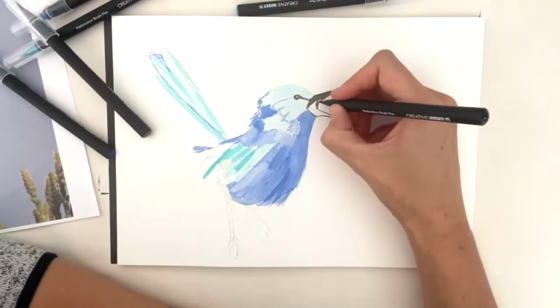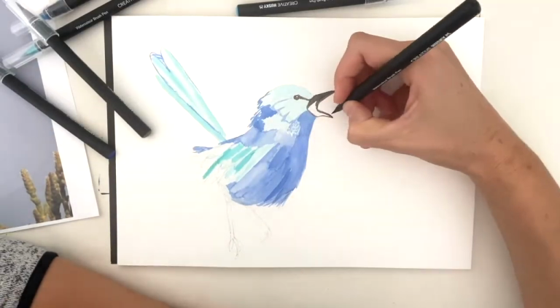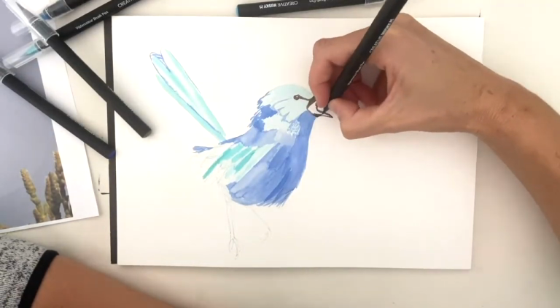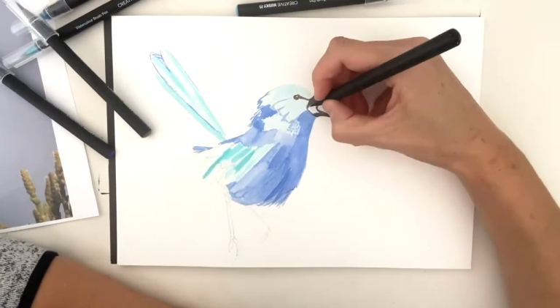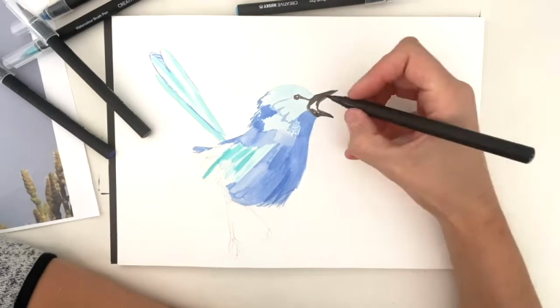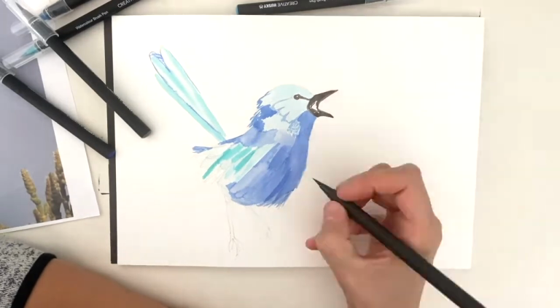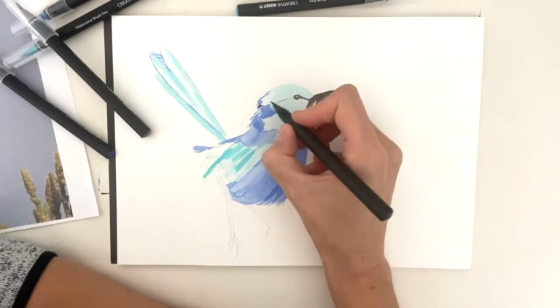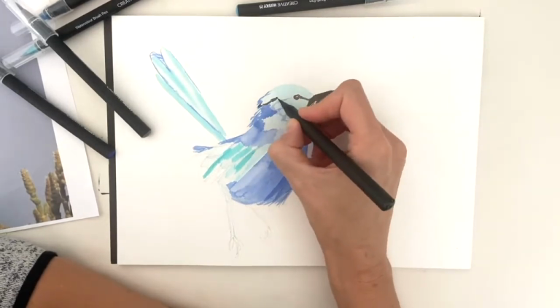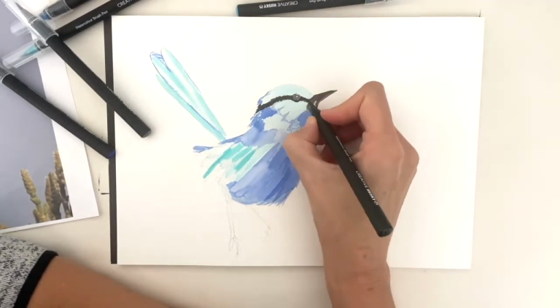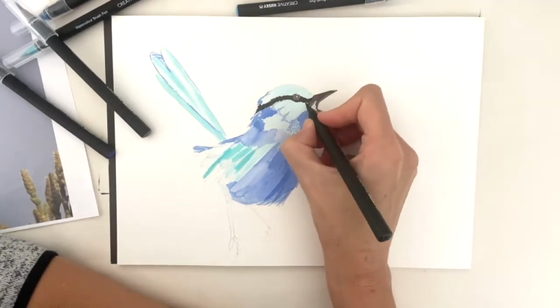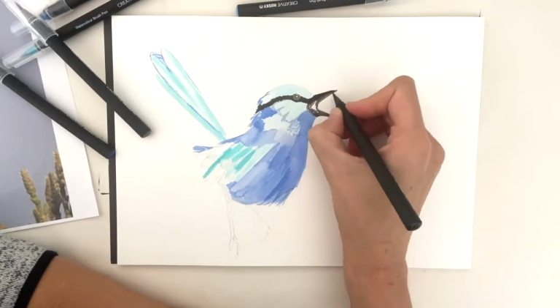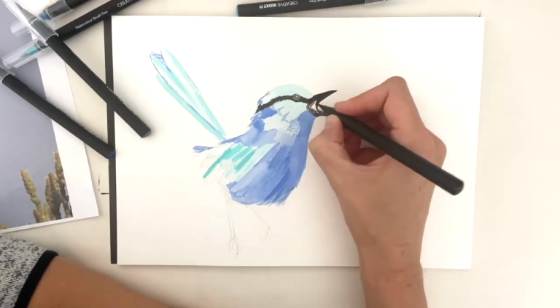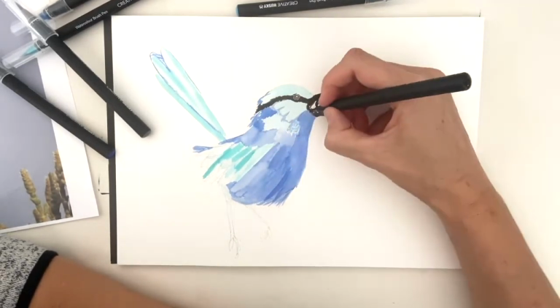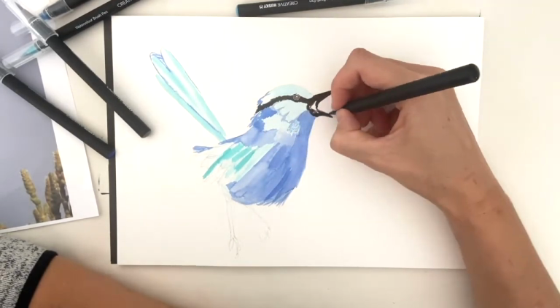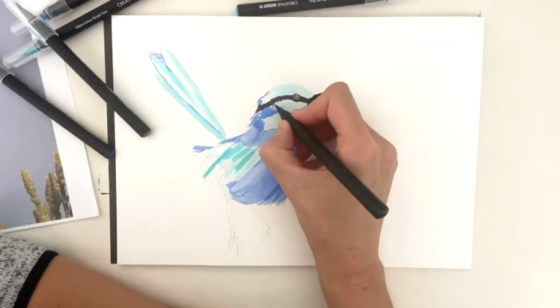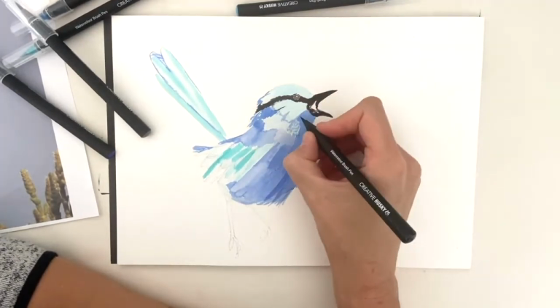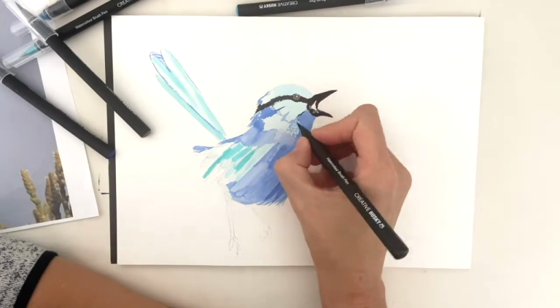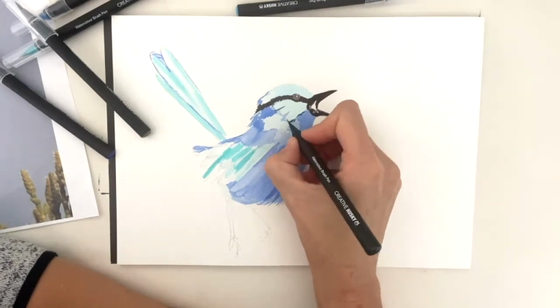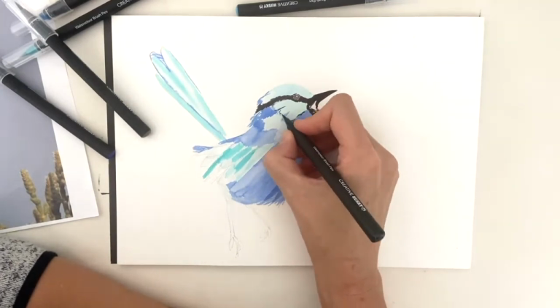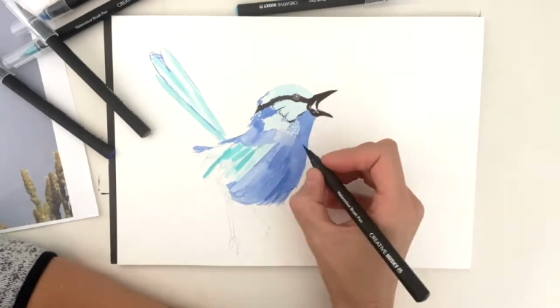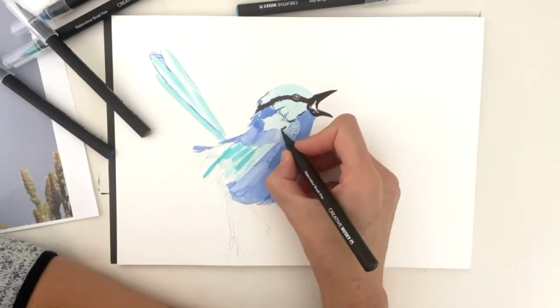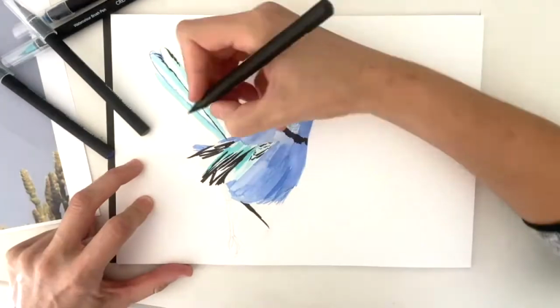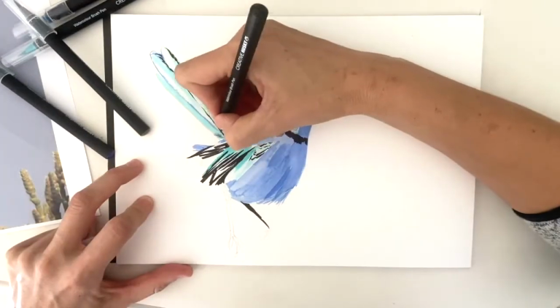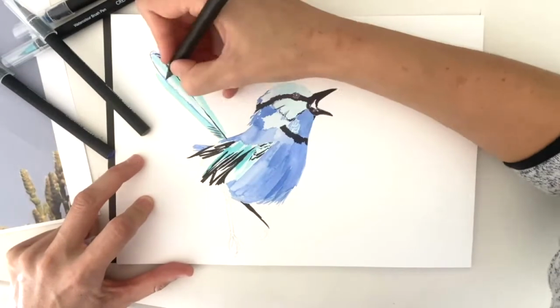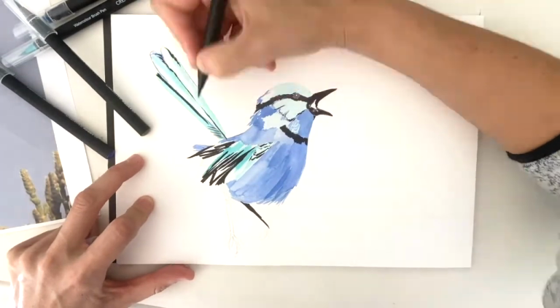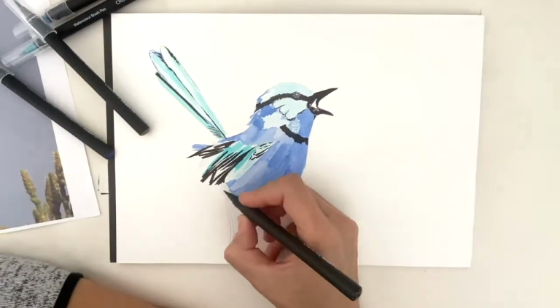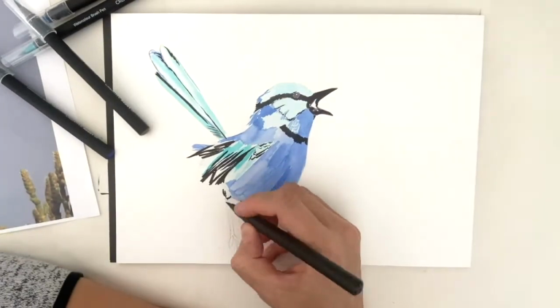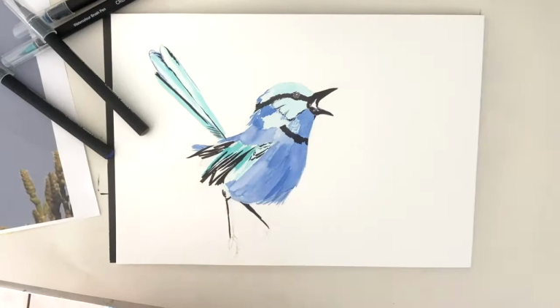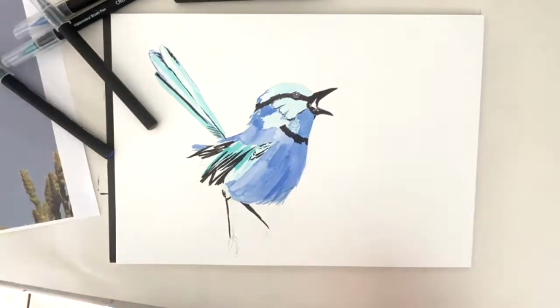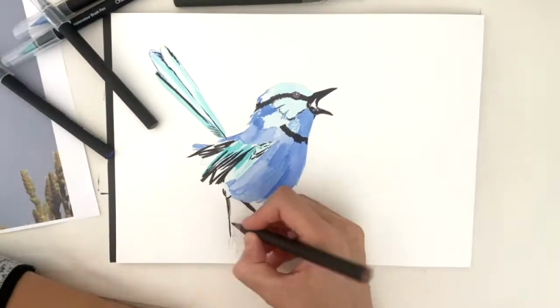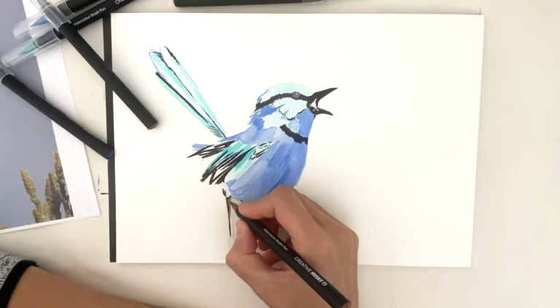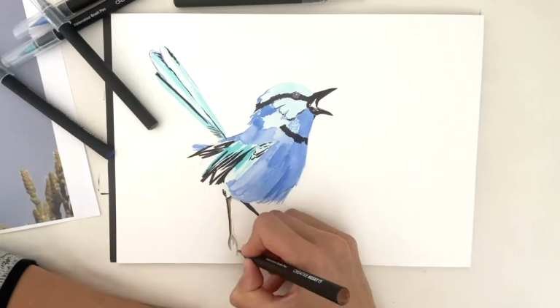The ultra fine tip of the Creative Husky watercolor pens are really excellent for adding those details, especially the kinds that you find in these exquisitely tiny detail birds like the fairy wren.